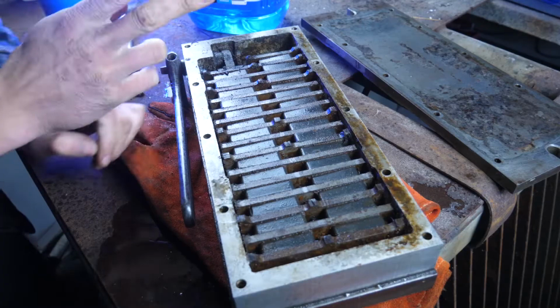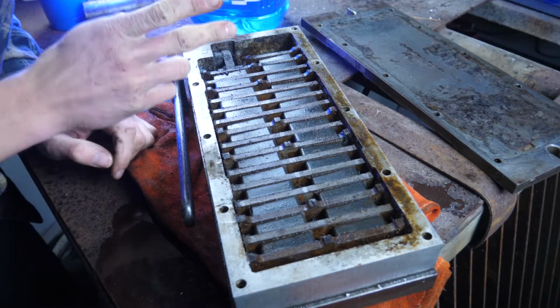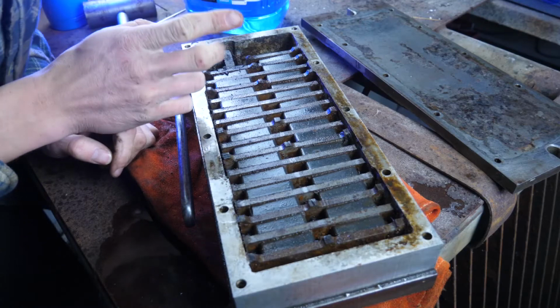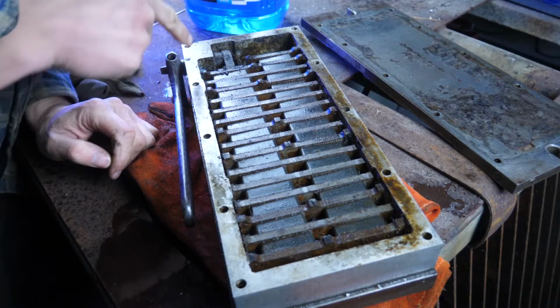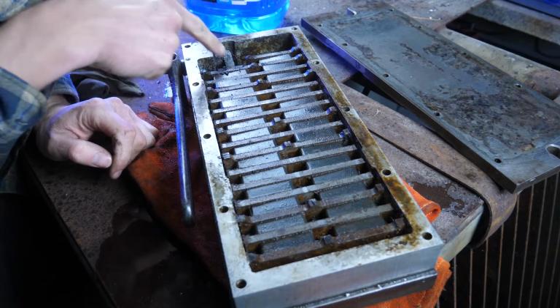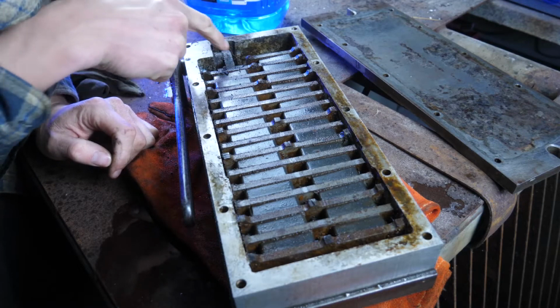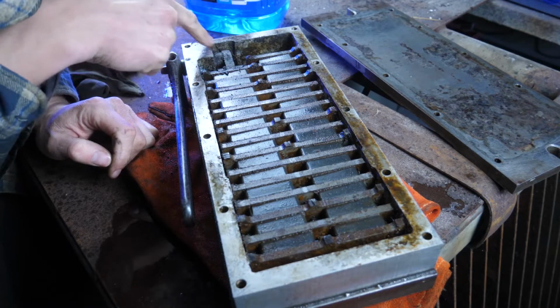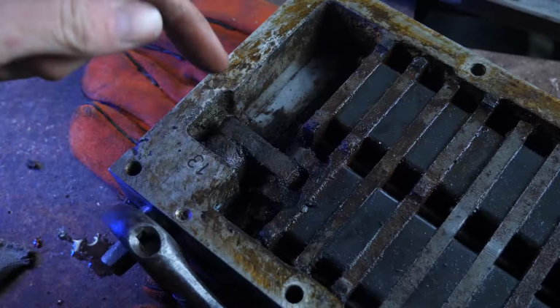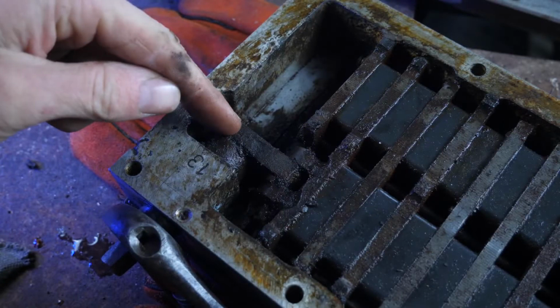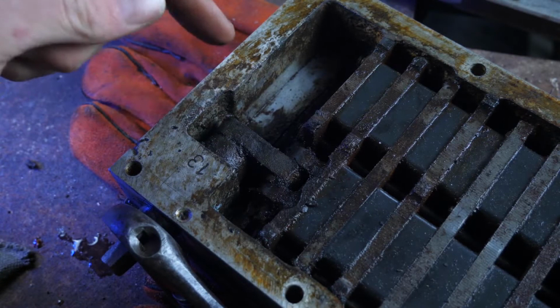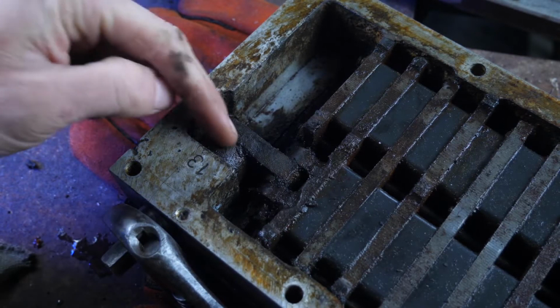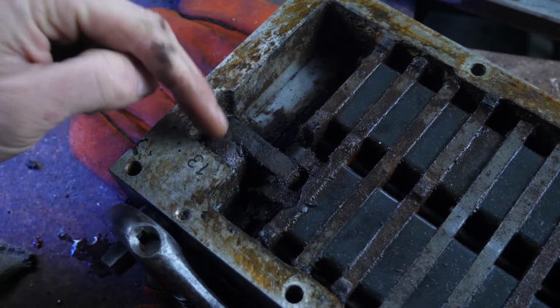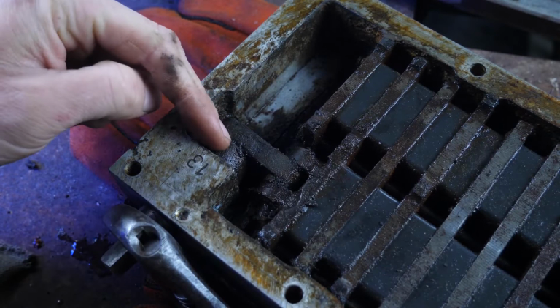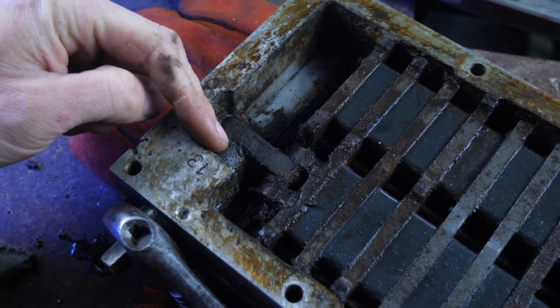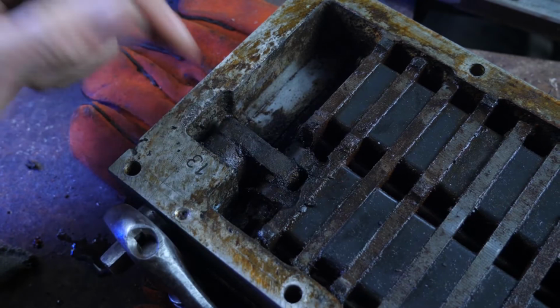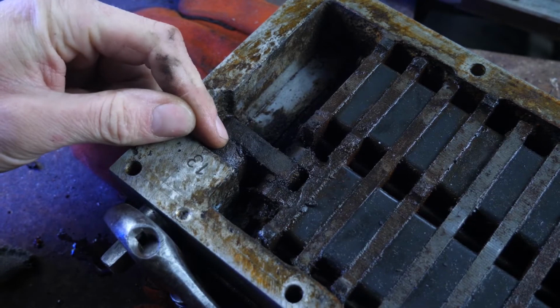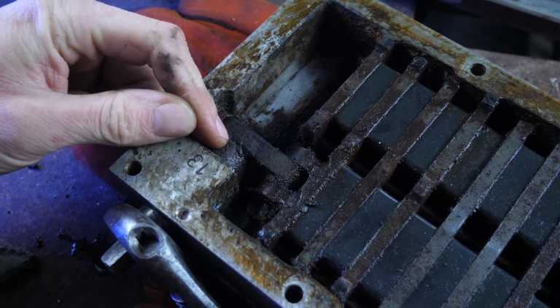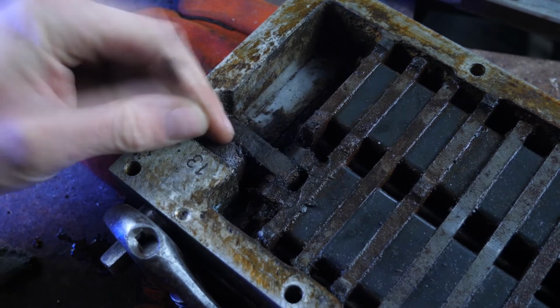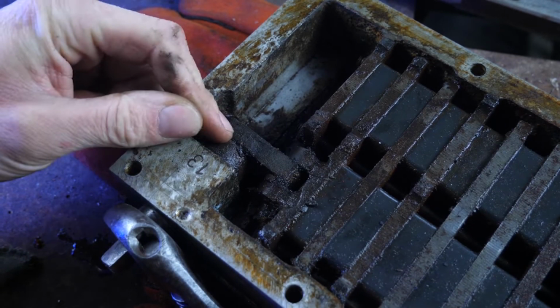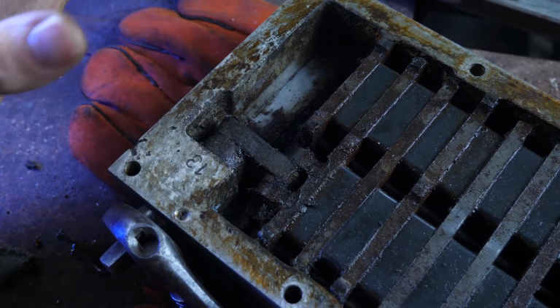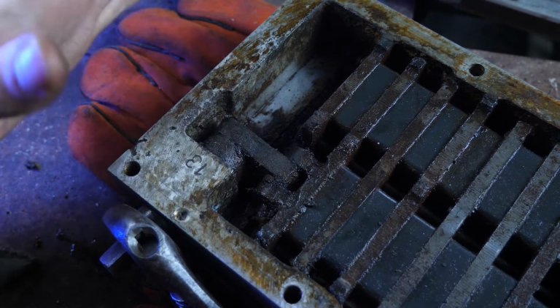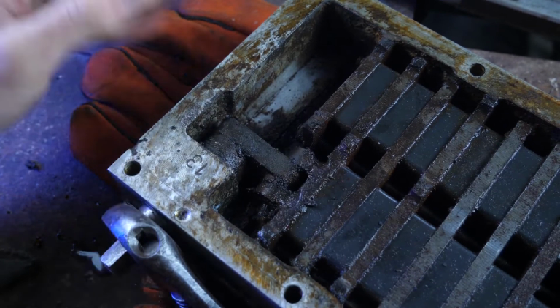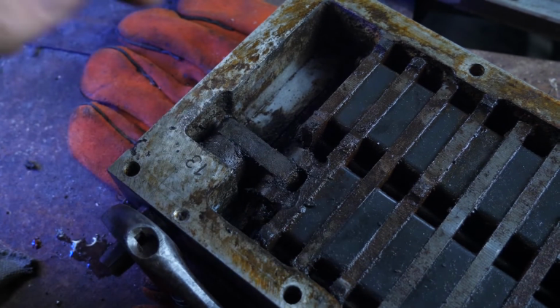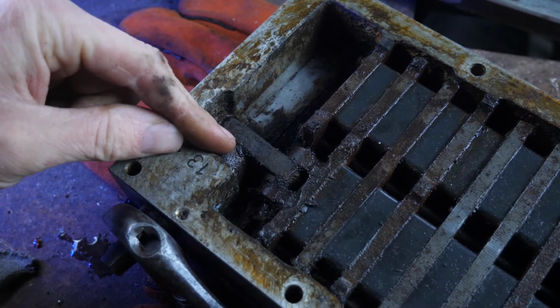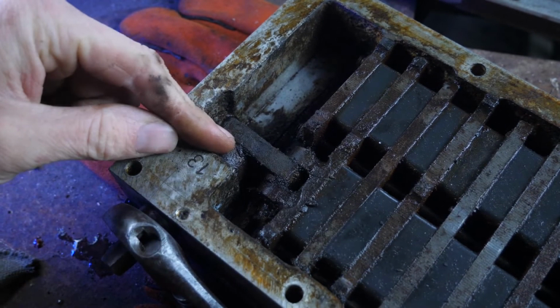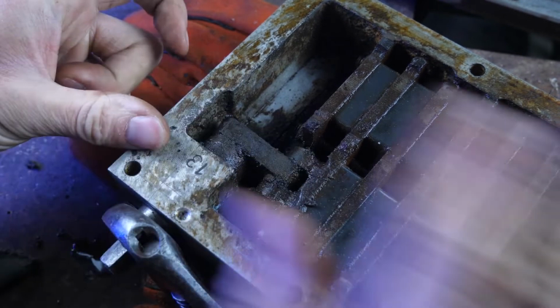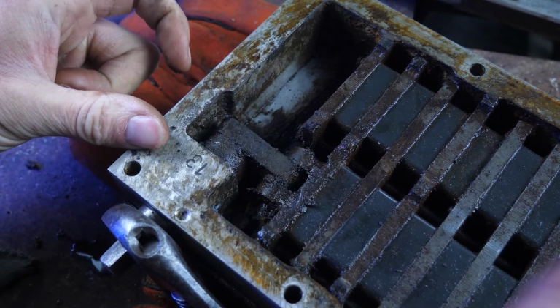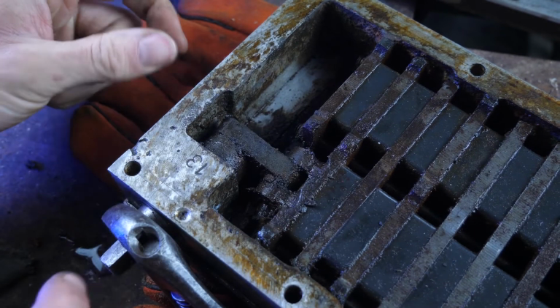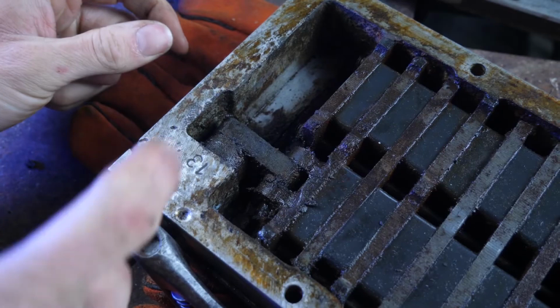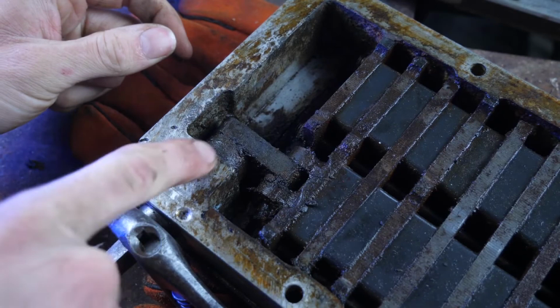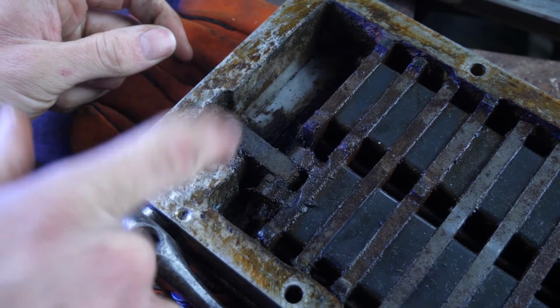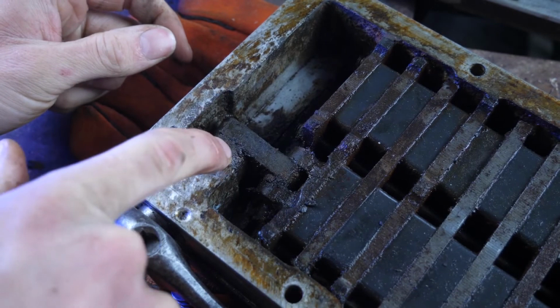Now assessing this, this part is the issue. This part should have some backlash. I've got no movement at all, so I know for certain I've got an issue here. Don't know about the rest, but we'll tackle this first.